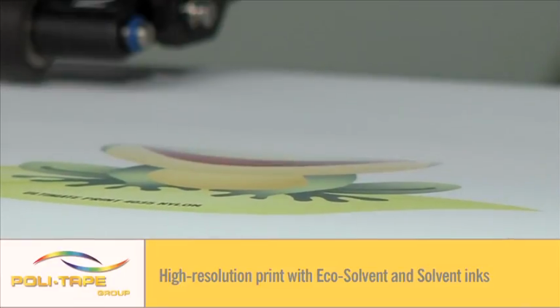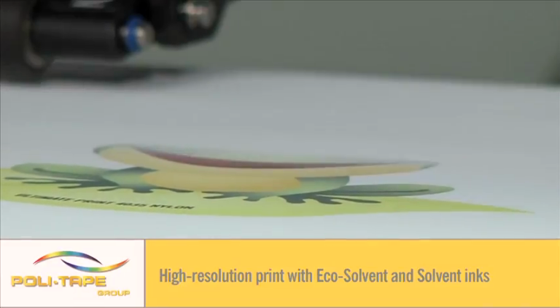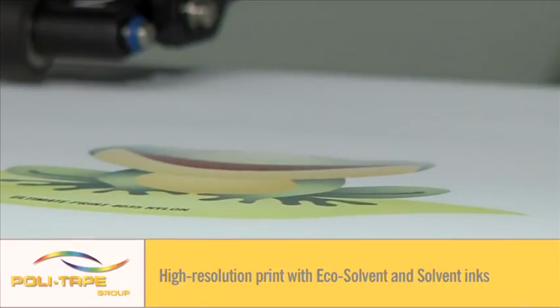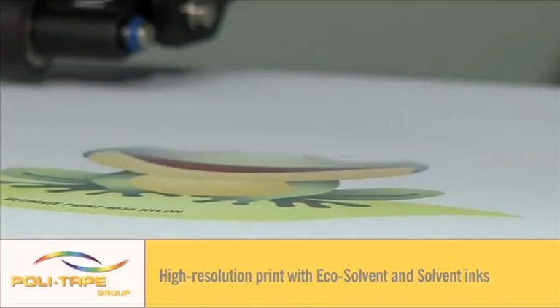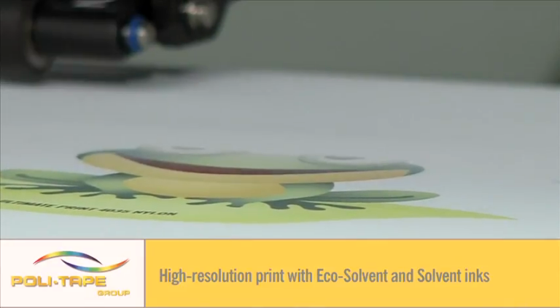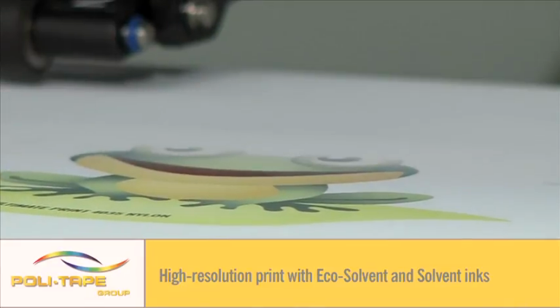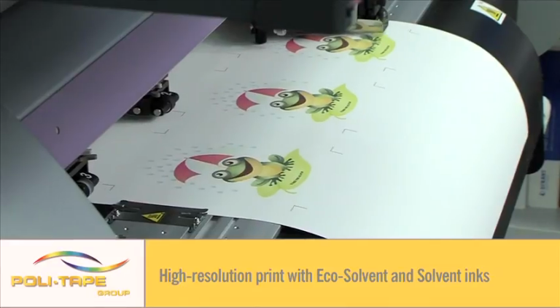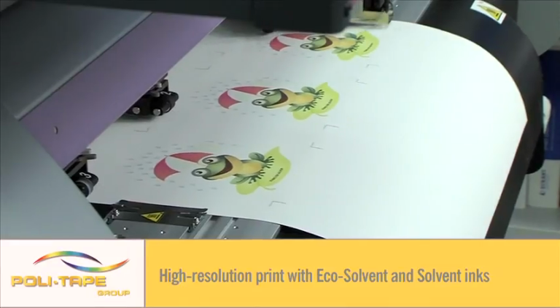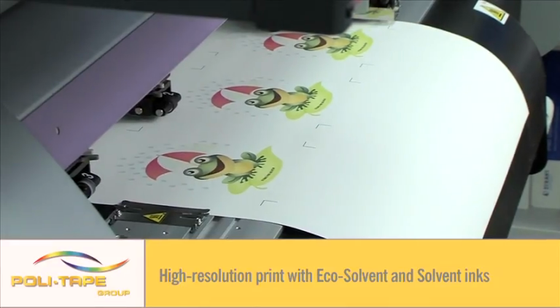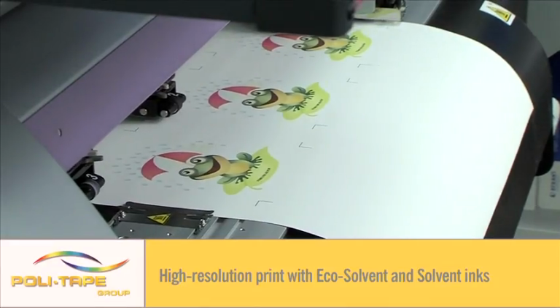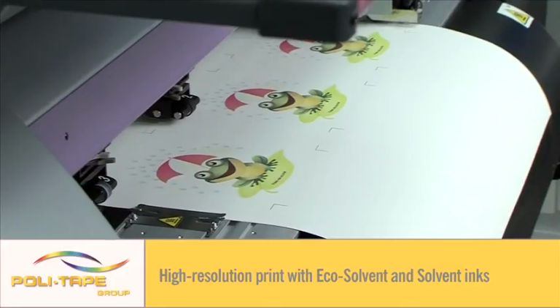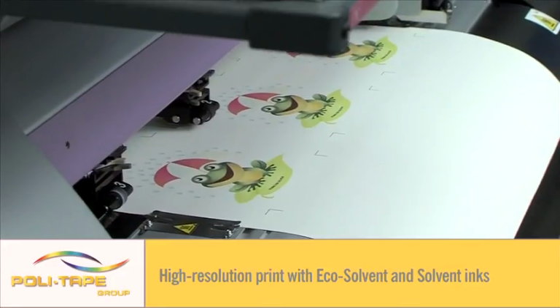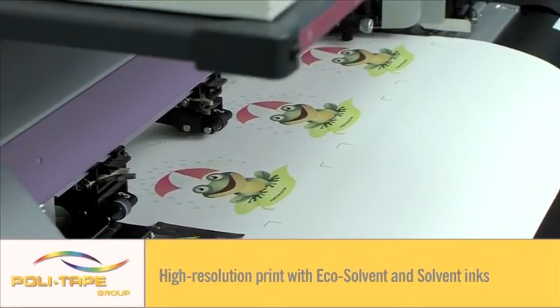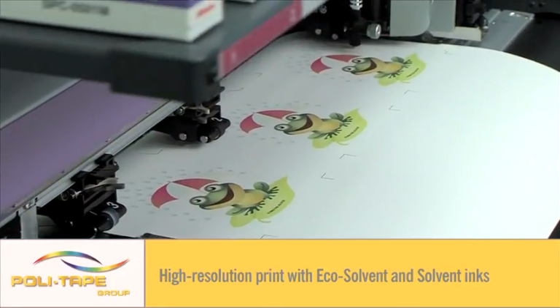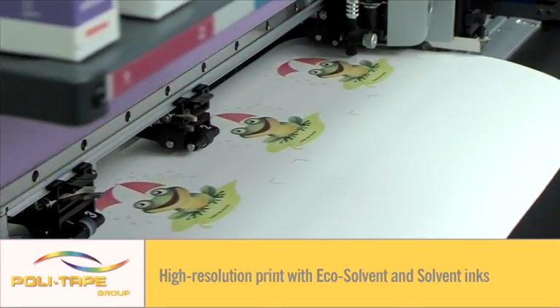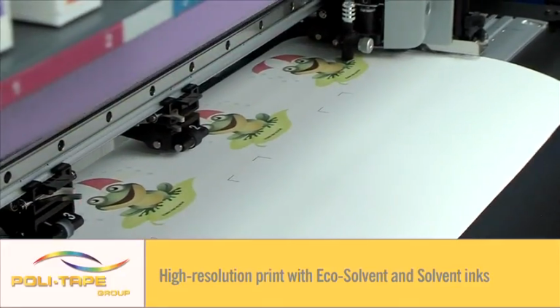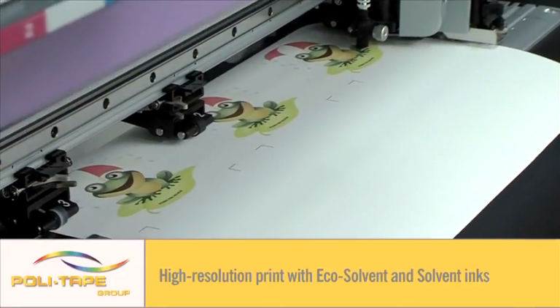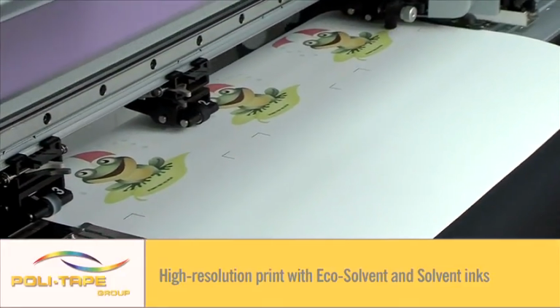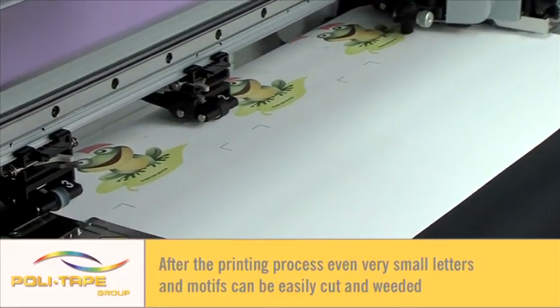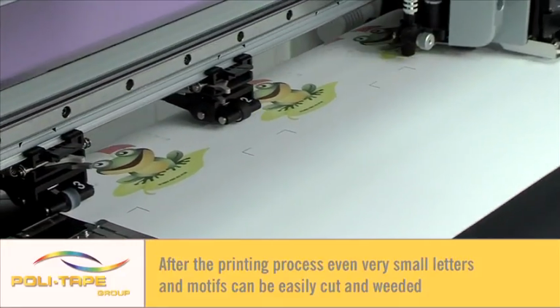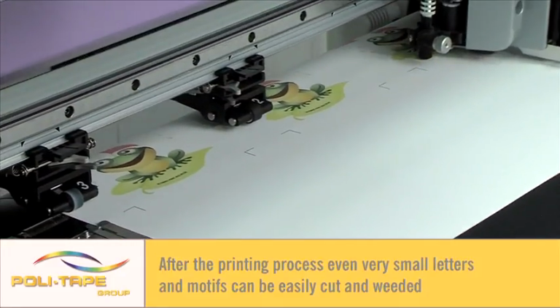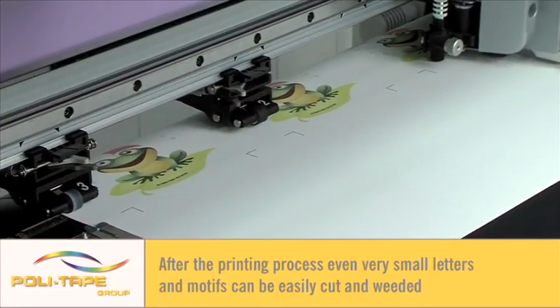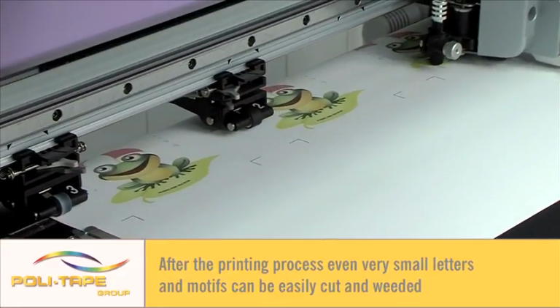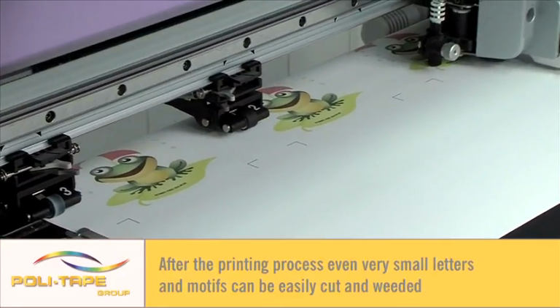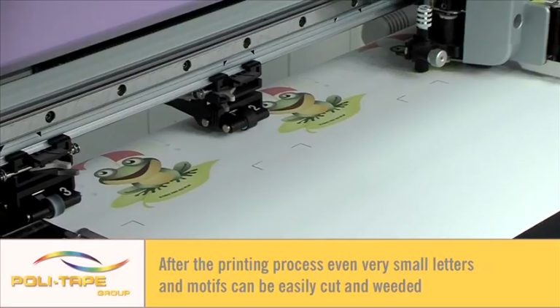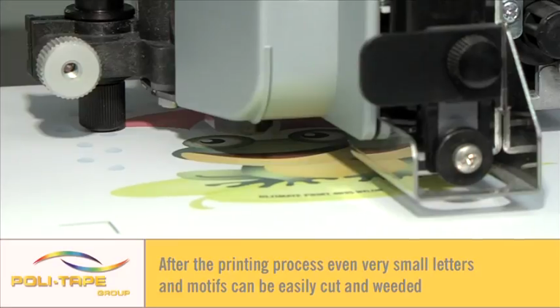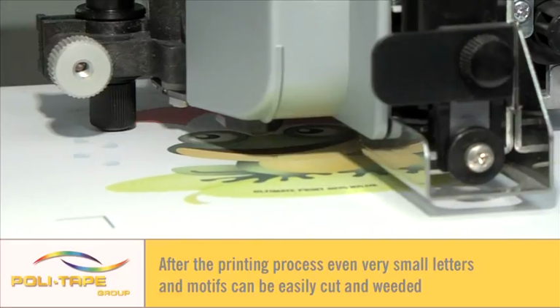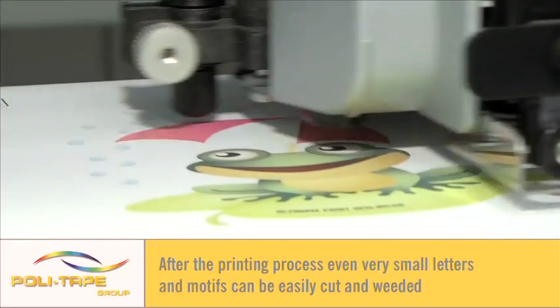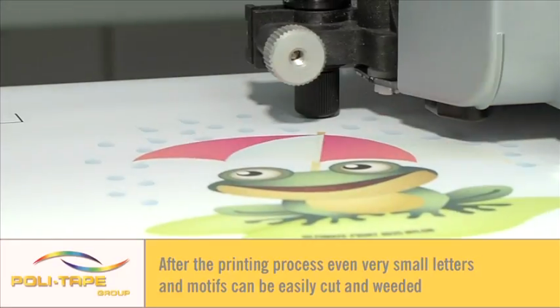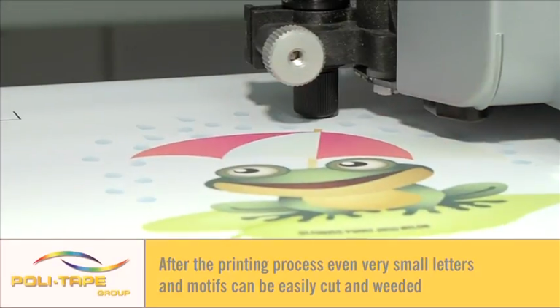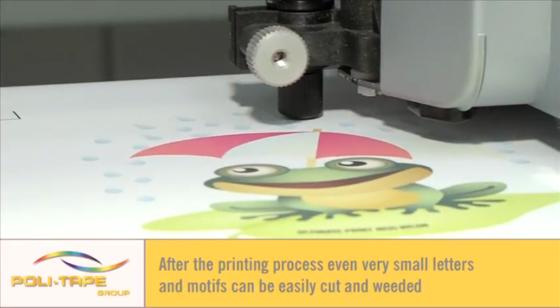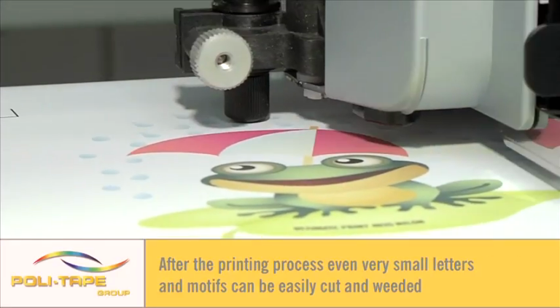Print high resolution transfers for application to bags, jackets, umbrellas, flags, and much more. After the printing process, very small letters and logos can be cut and weeded.